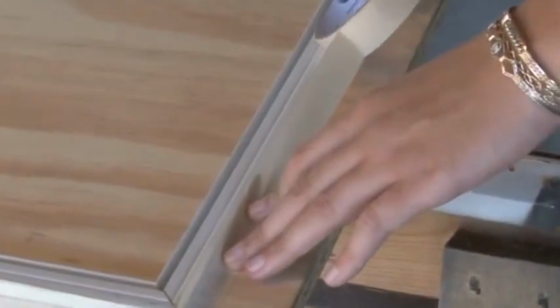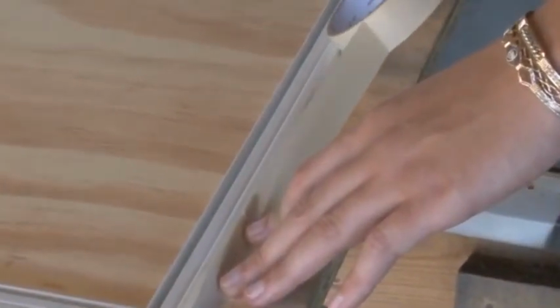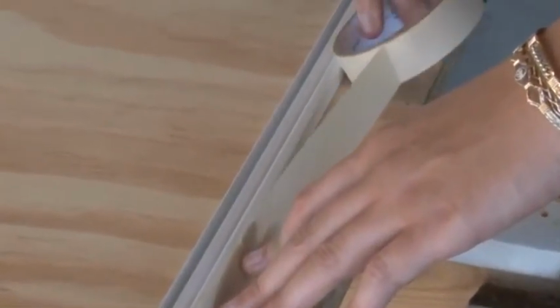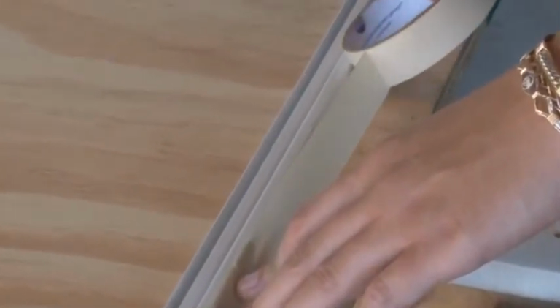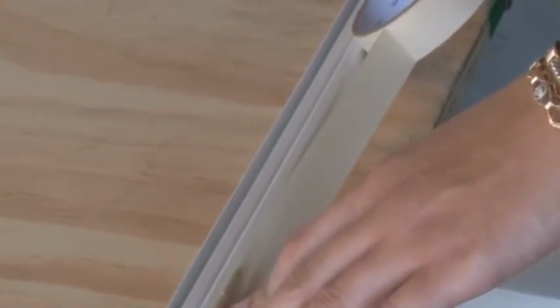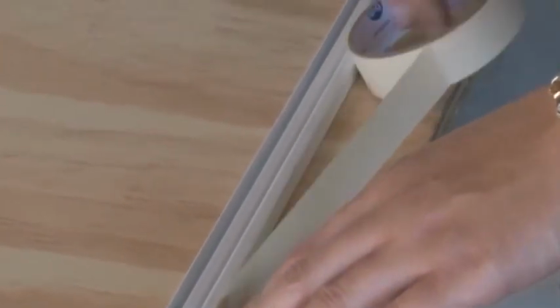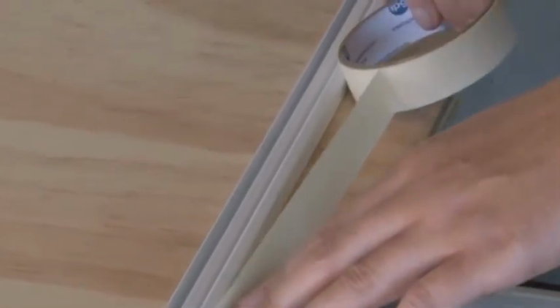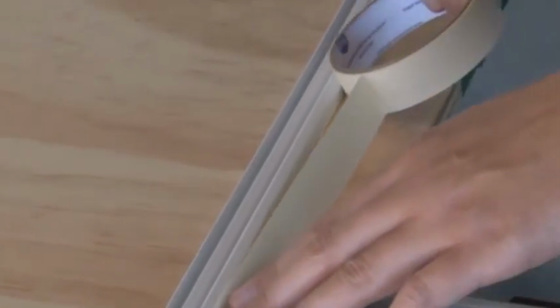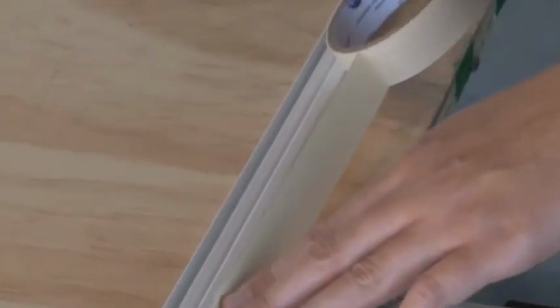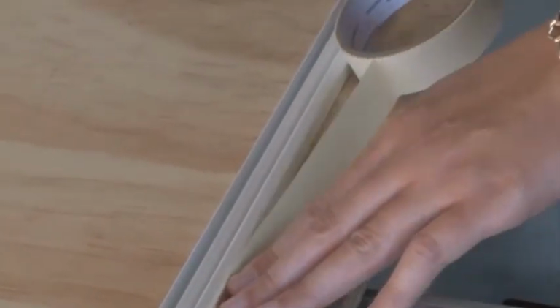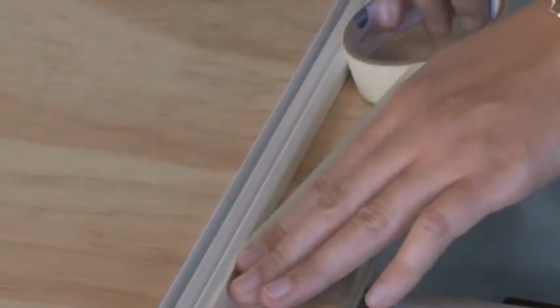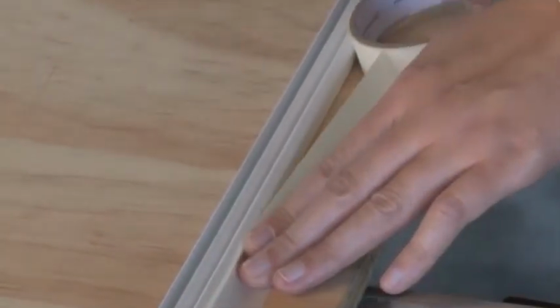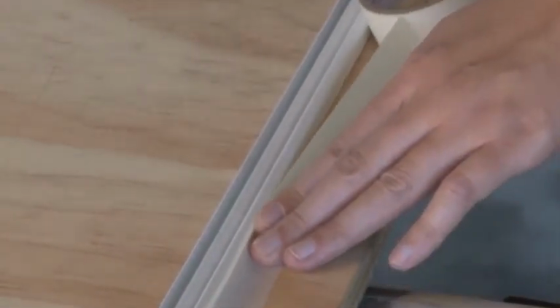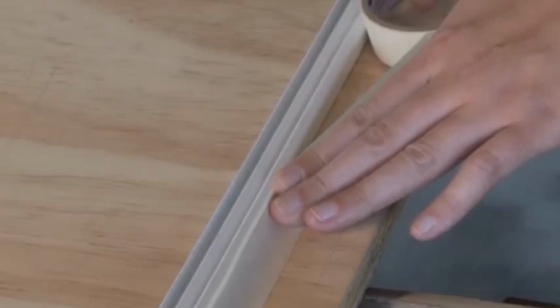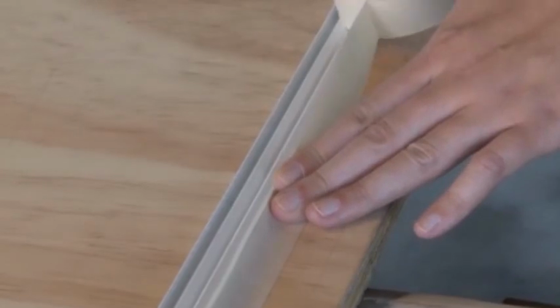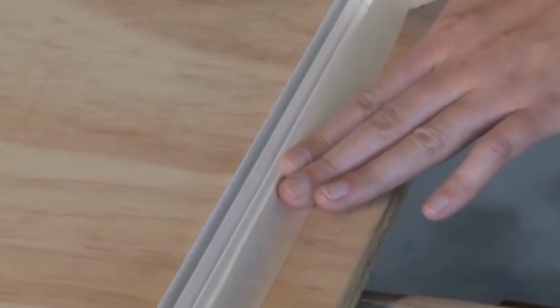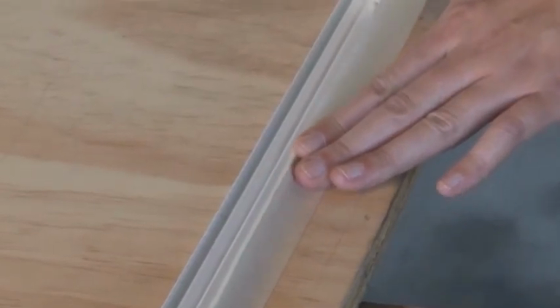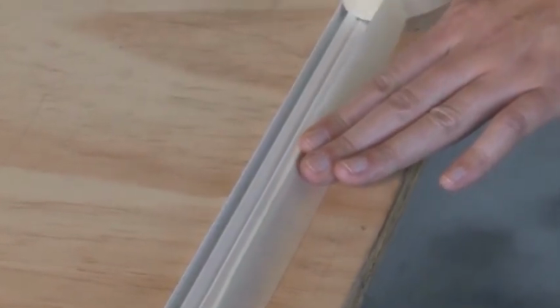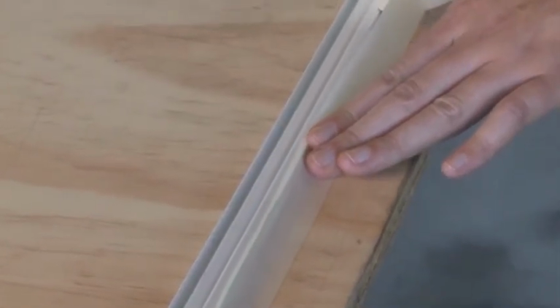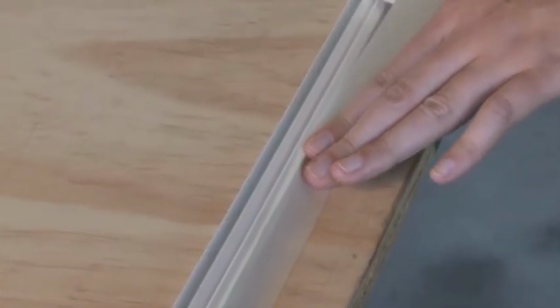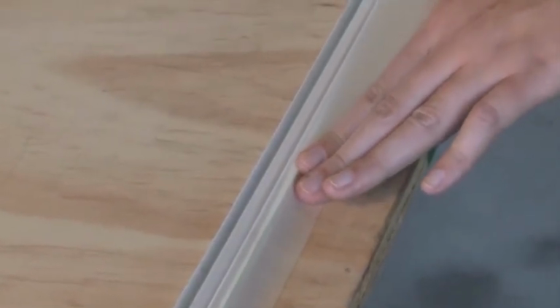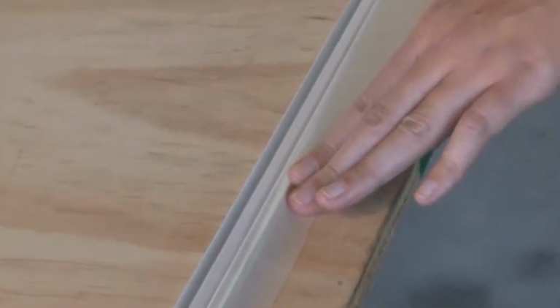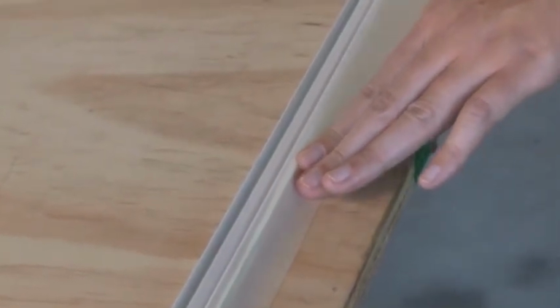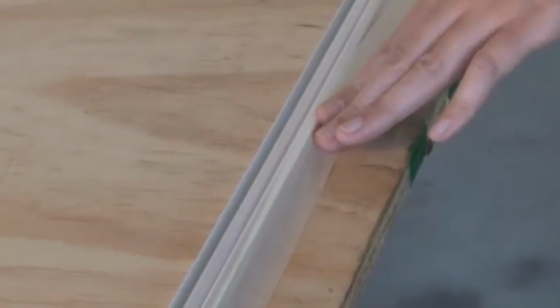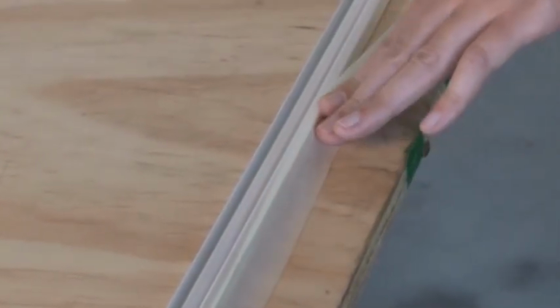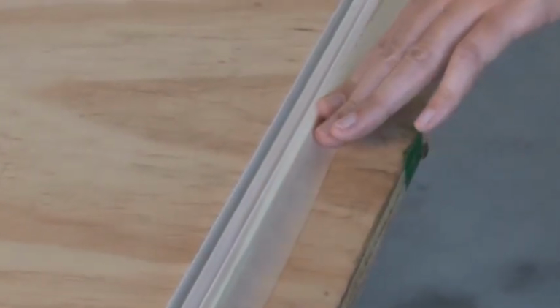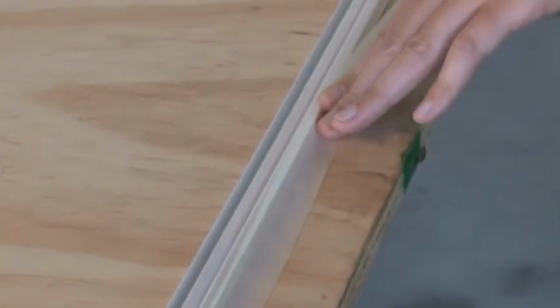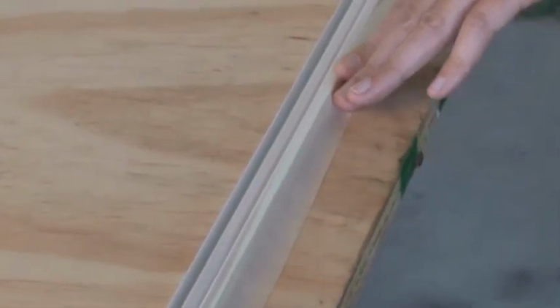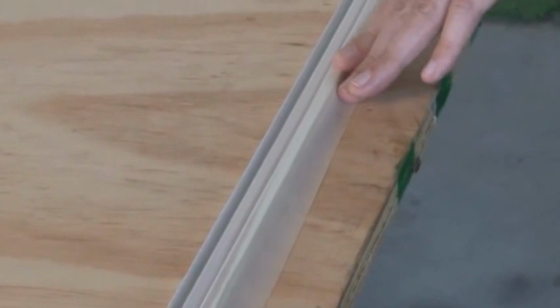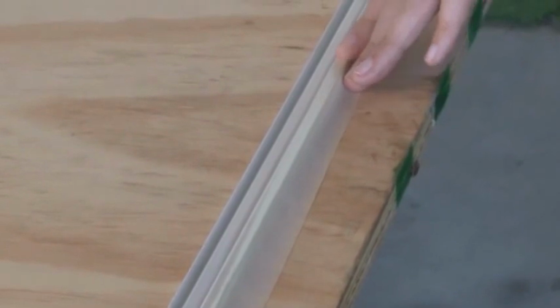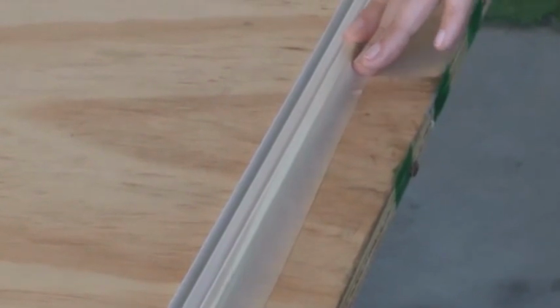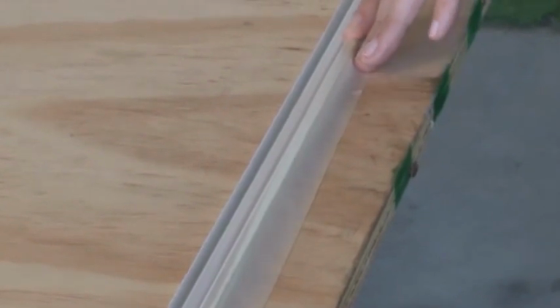Start by taping down all of the outside edges of the frame so that it doesn't move when working to replace the screen. Make sure you place the tape where it doesn't interfere with the frame's spline groove.